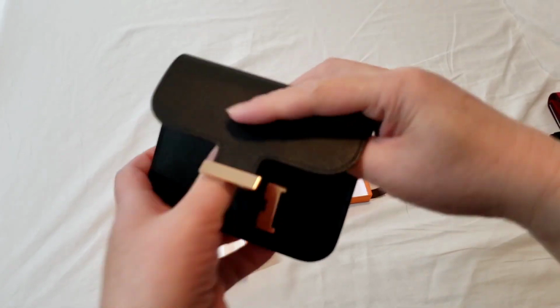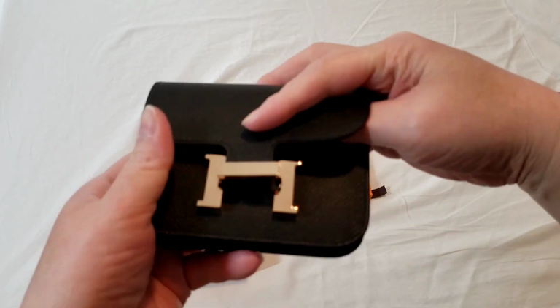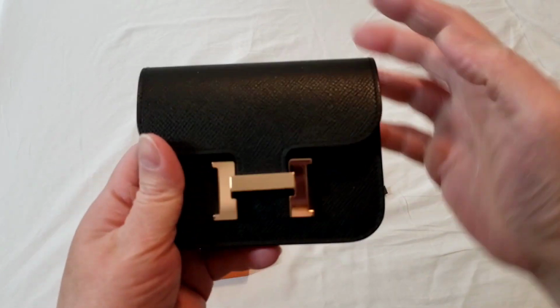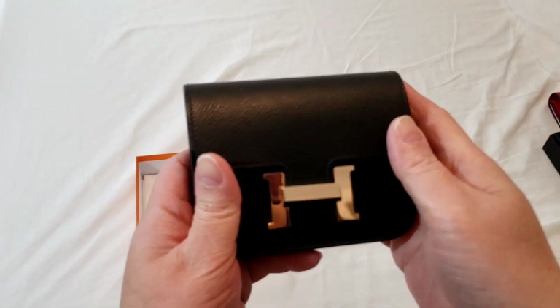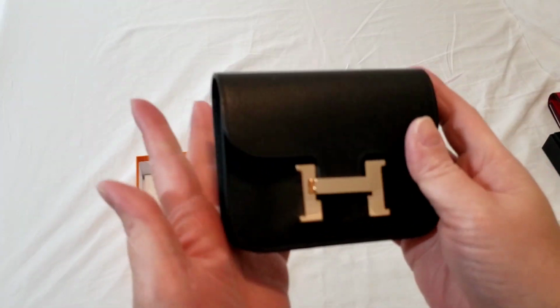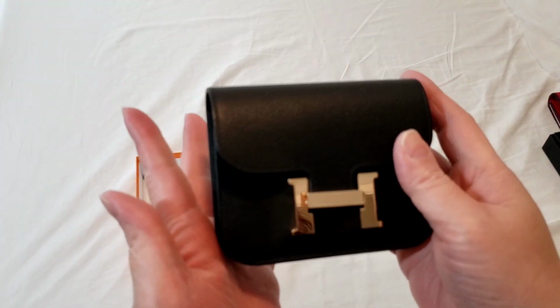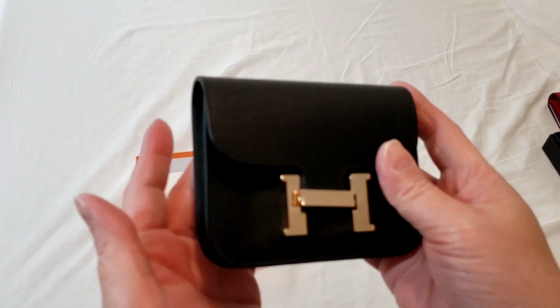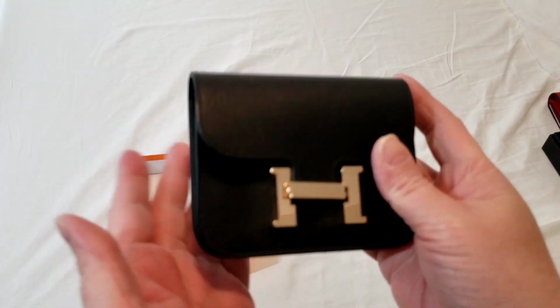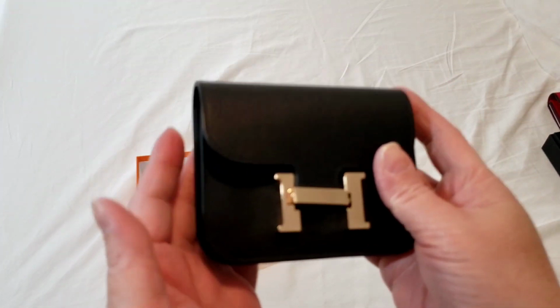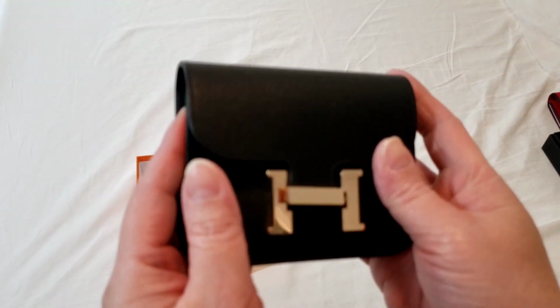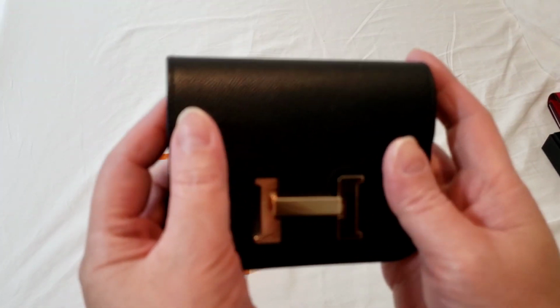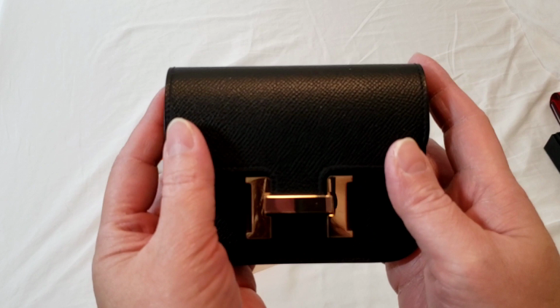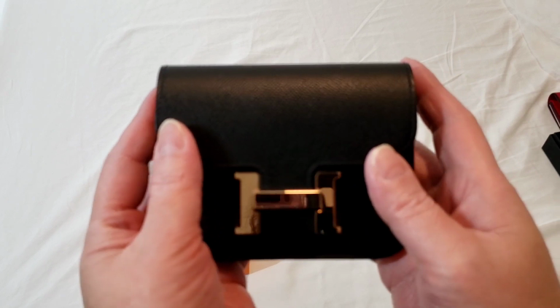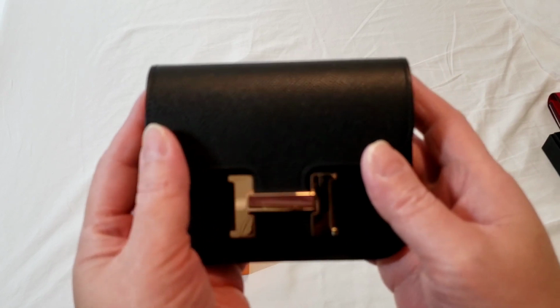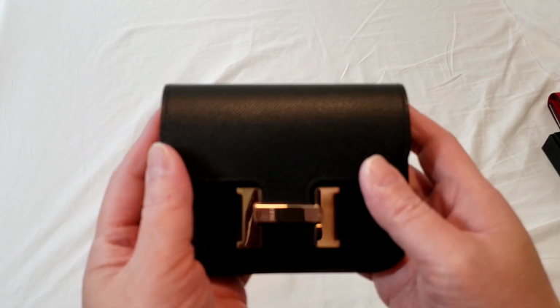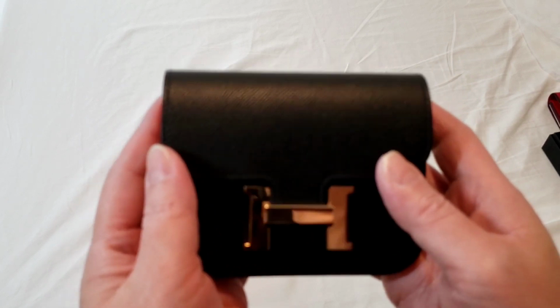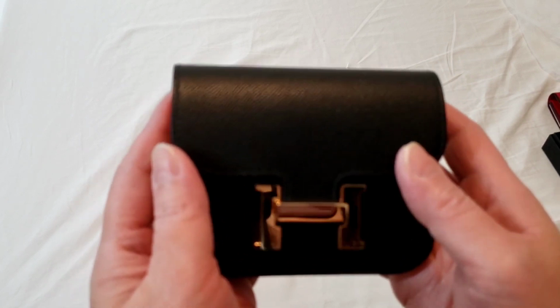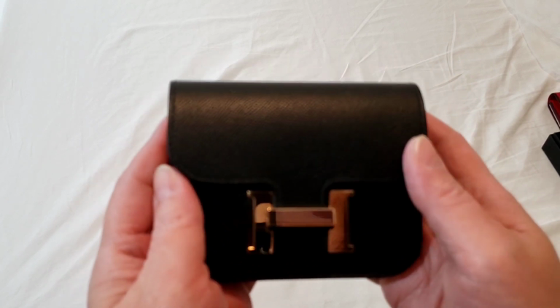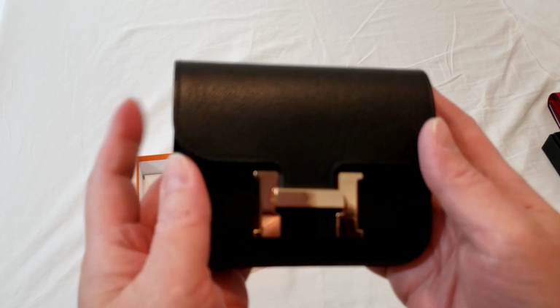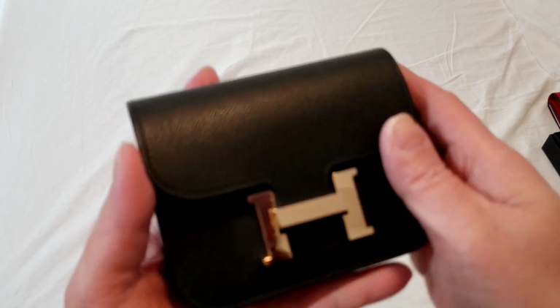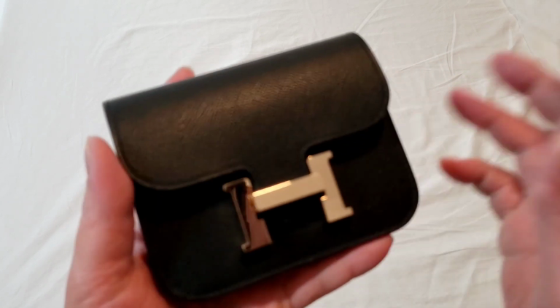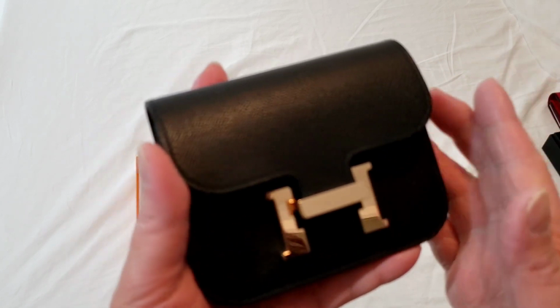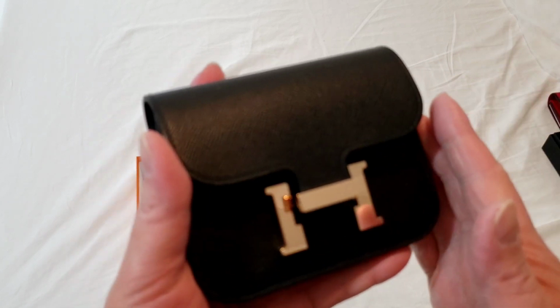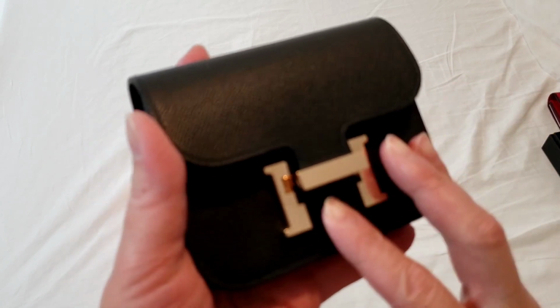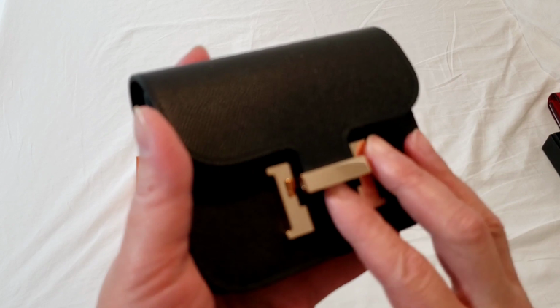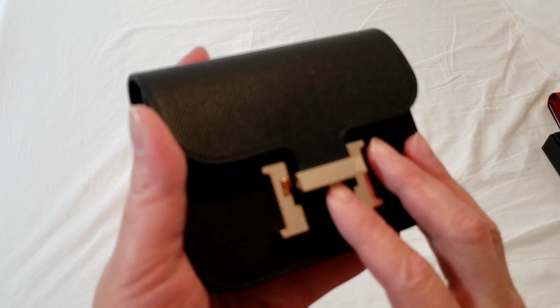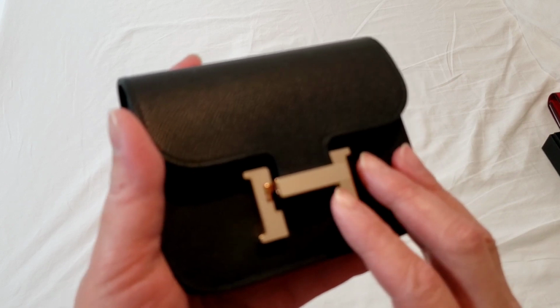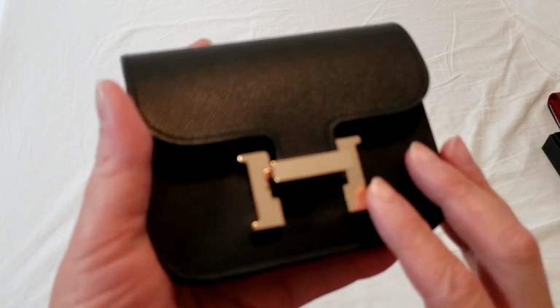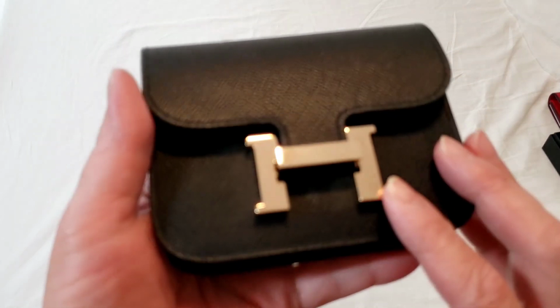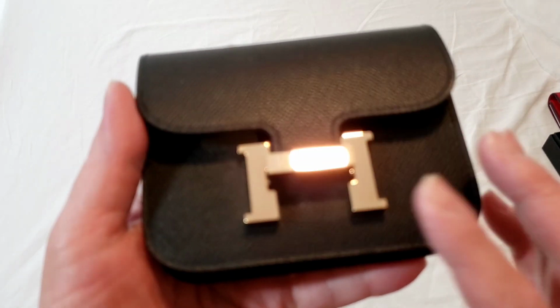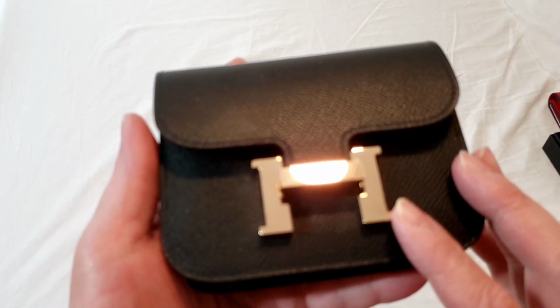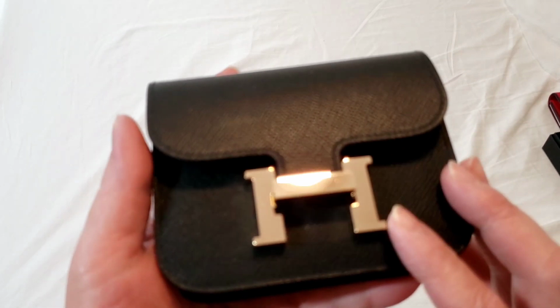This is the Constance Slim in the Epsom black leather. And I've always wanted another Hermes product in the Rose Gold hardware, so I managed to get the Rose Gold hardware.